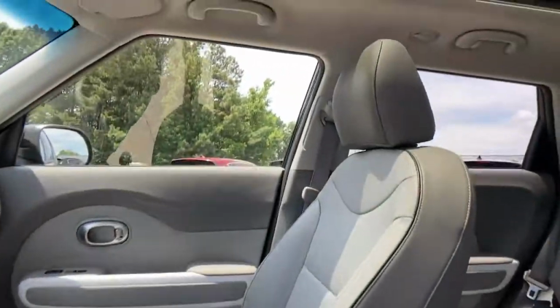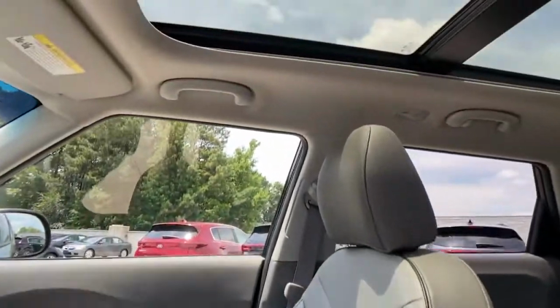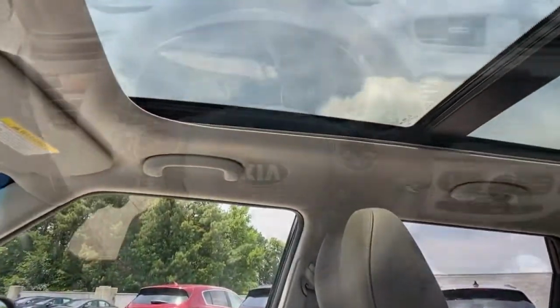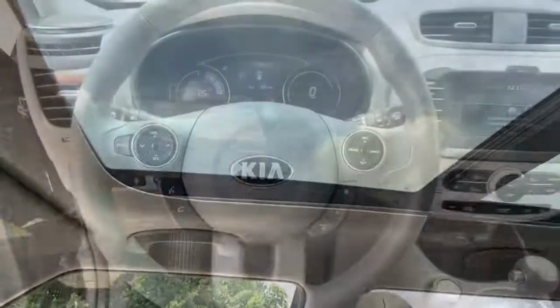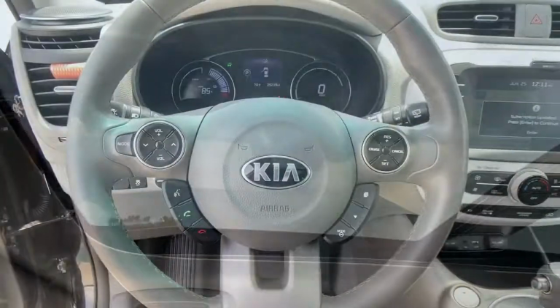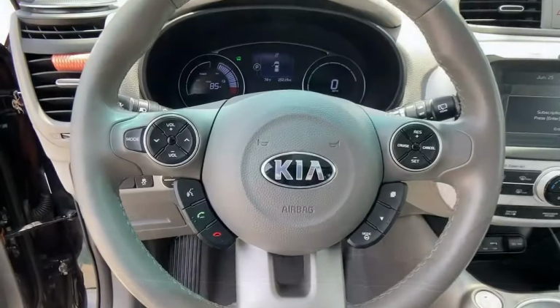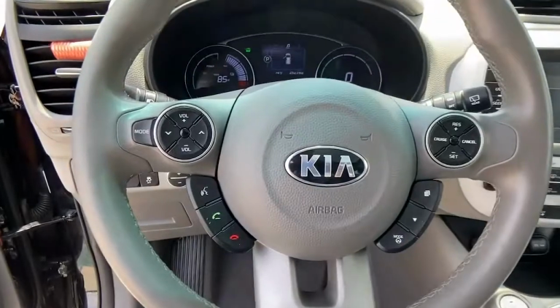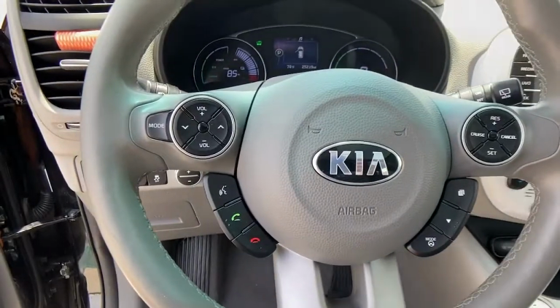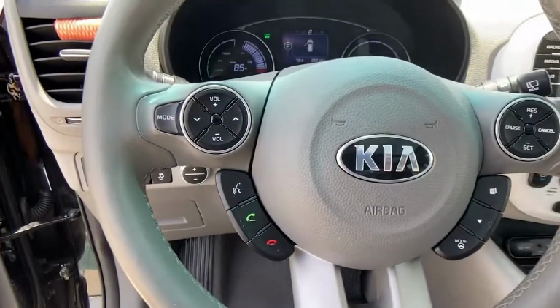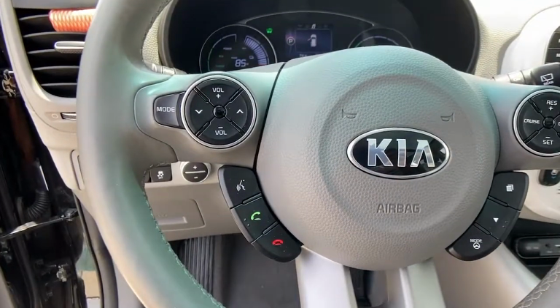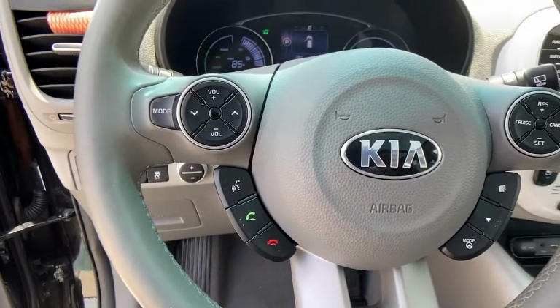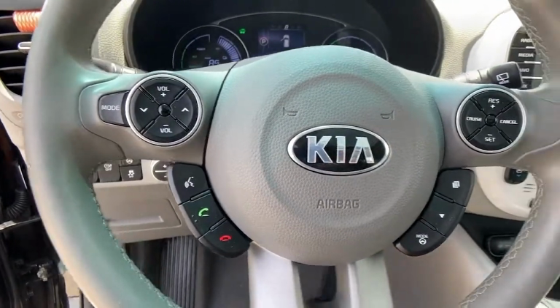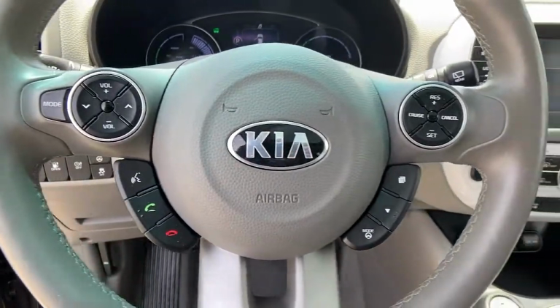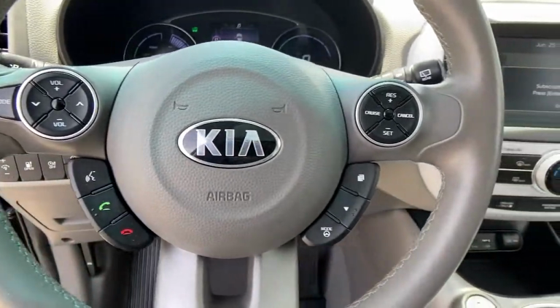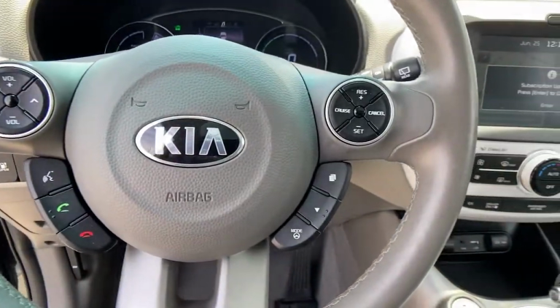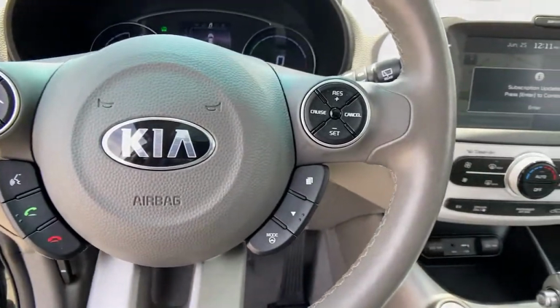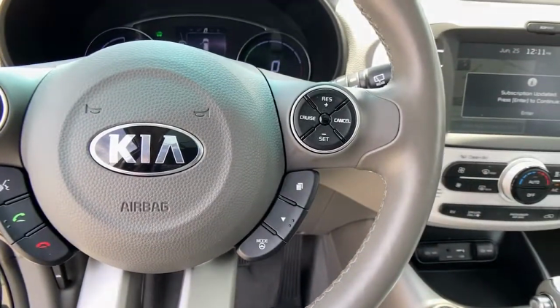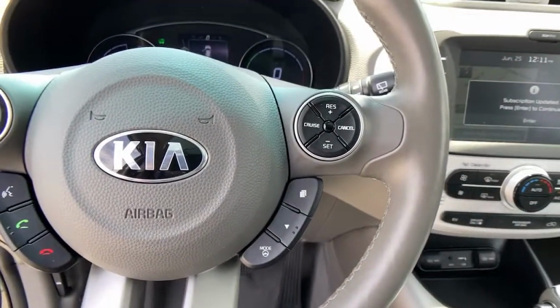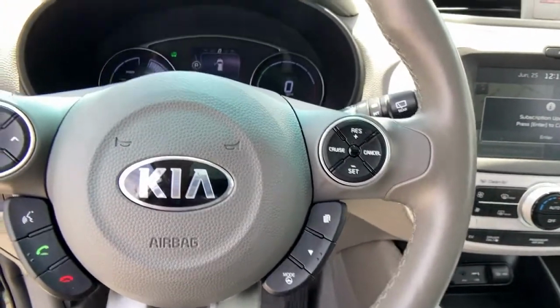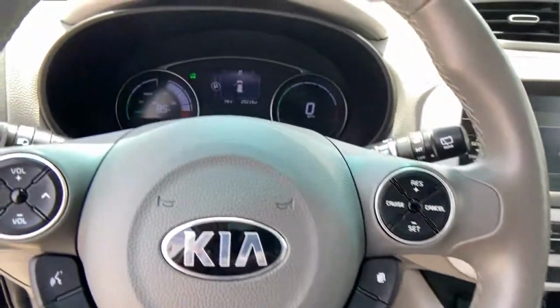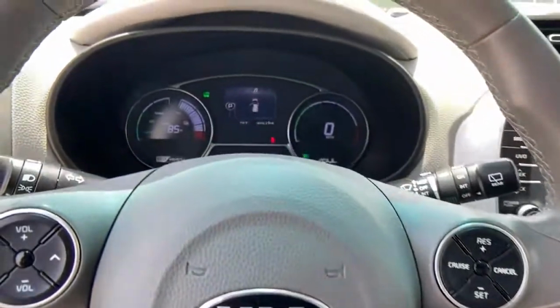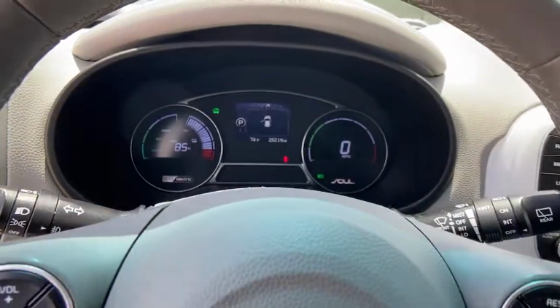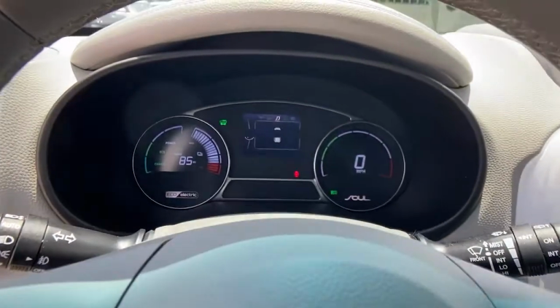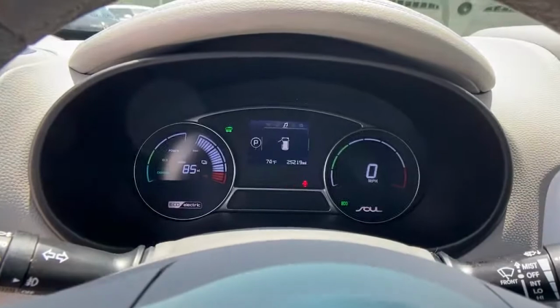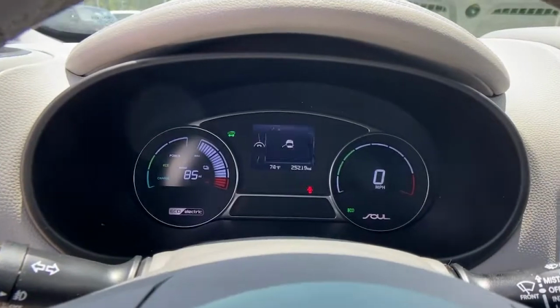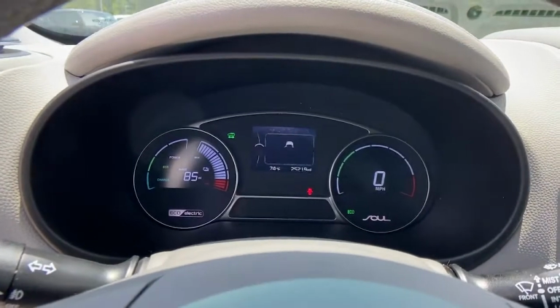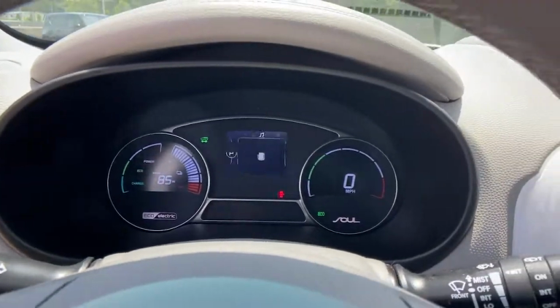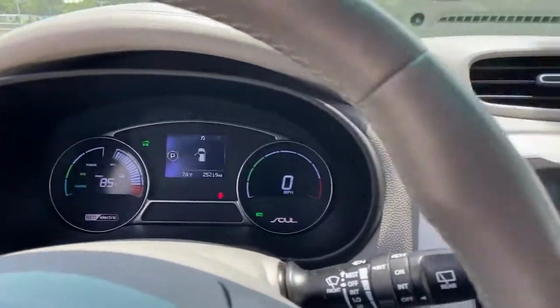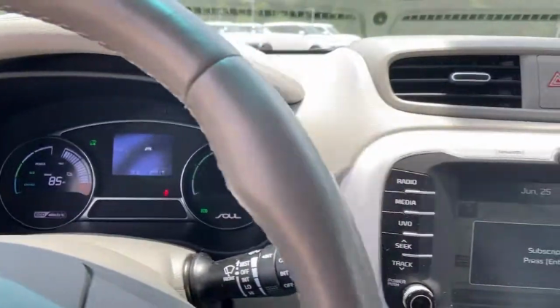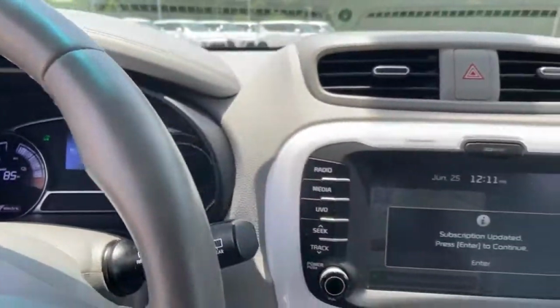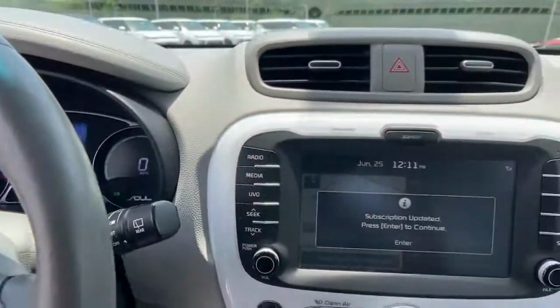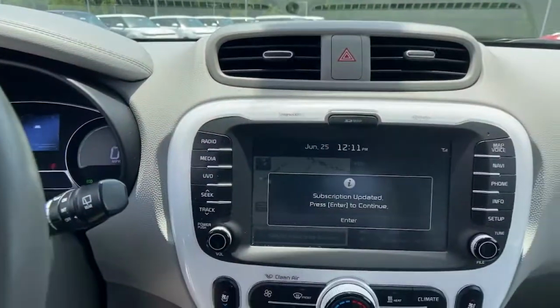Be who you are in this free-thinking Soul EV. Treat yourself to a test drive today. Our staff will toss you the keys and give you an outstanding customer experience.